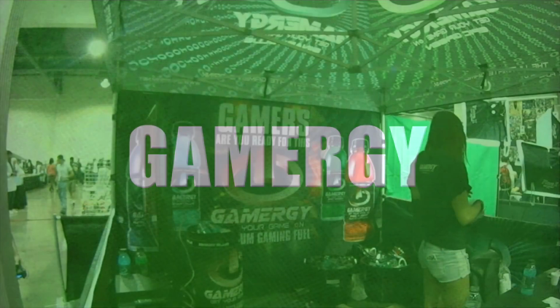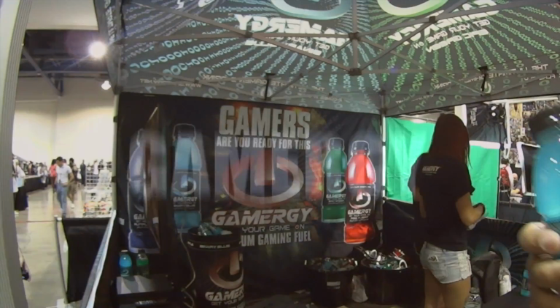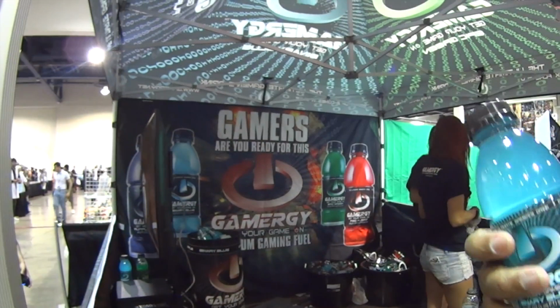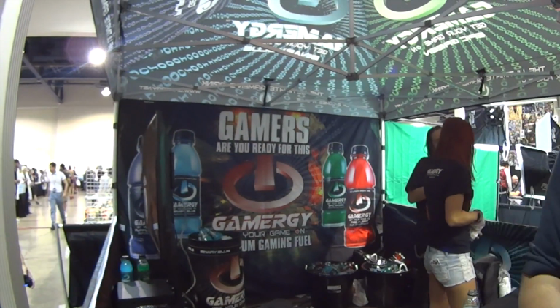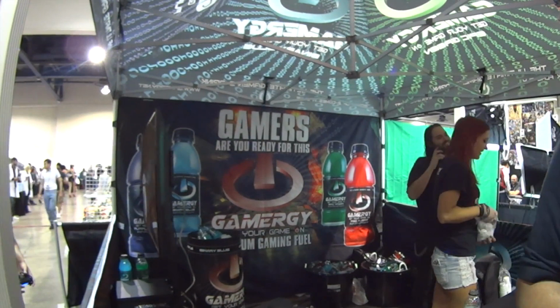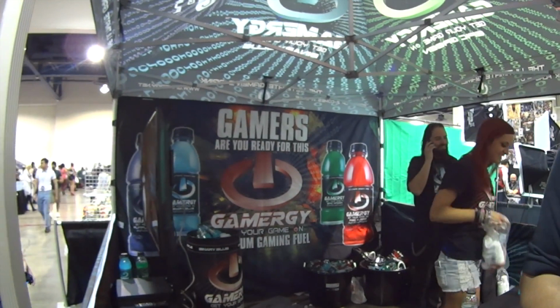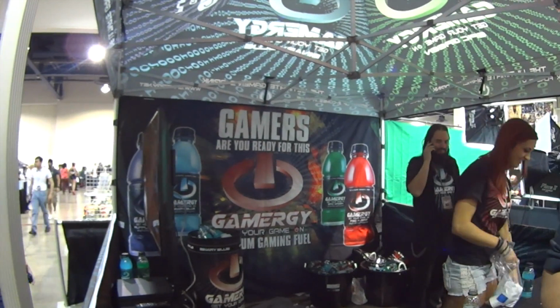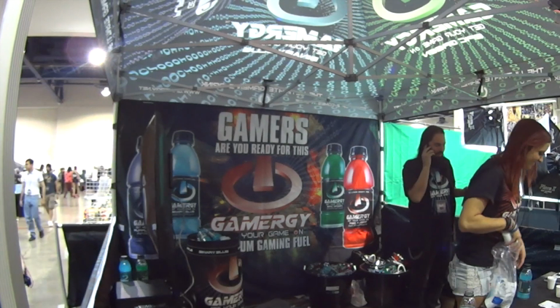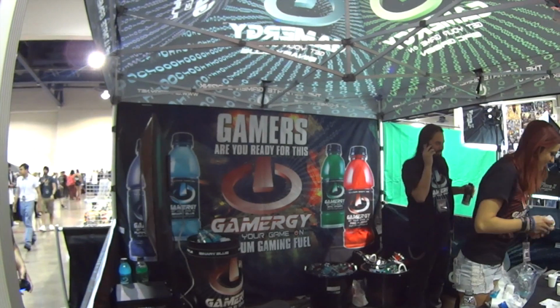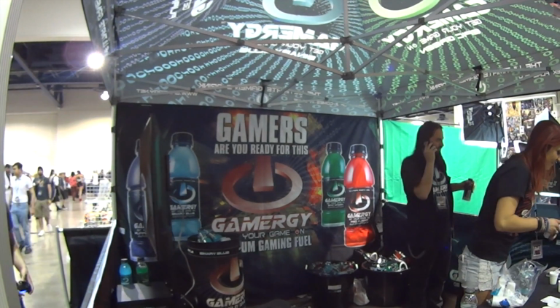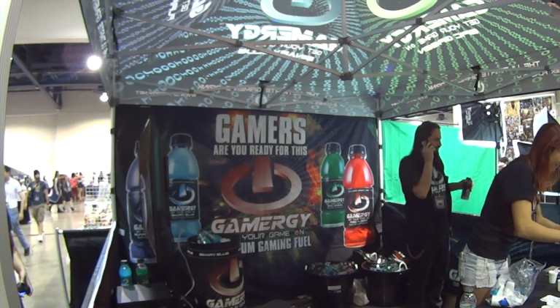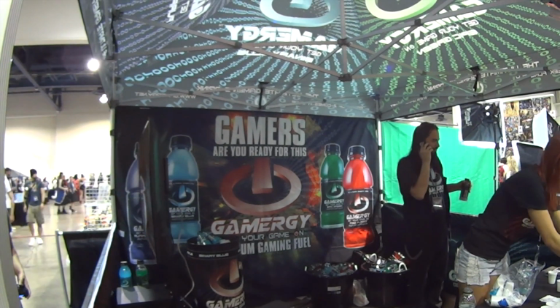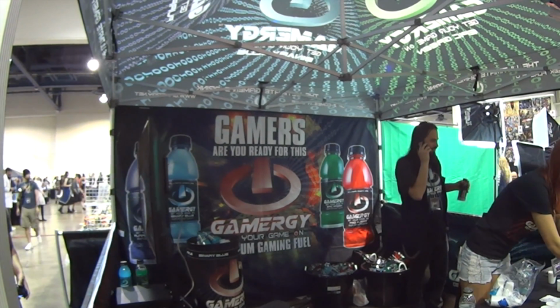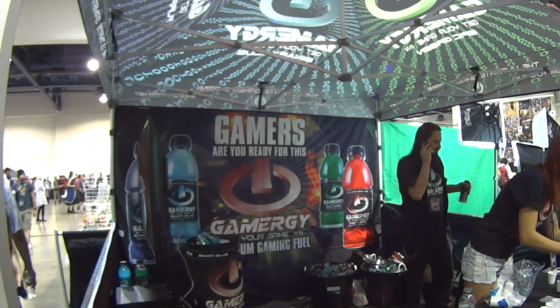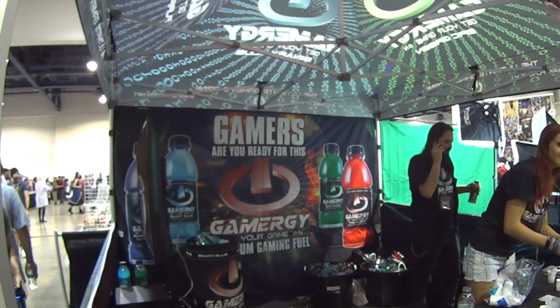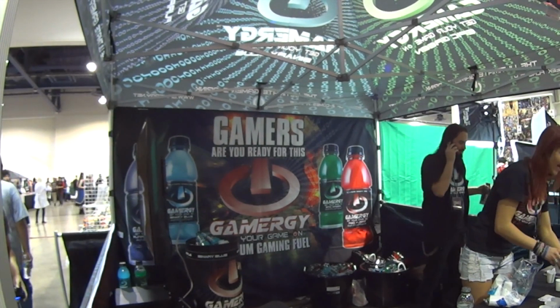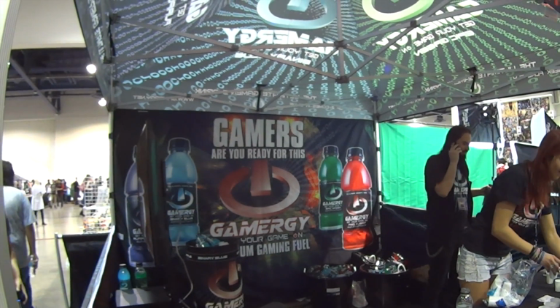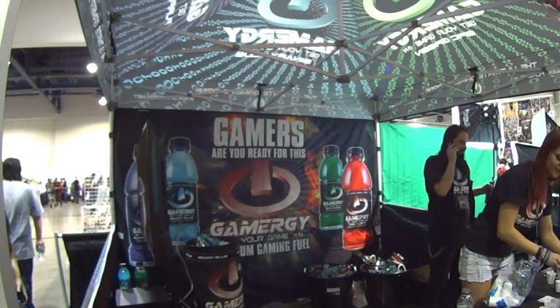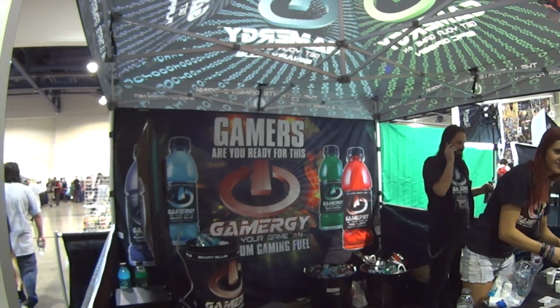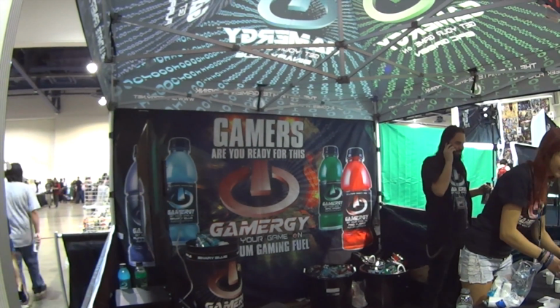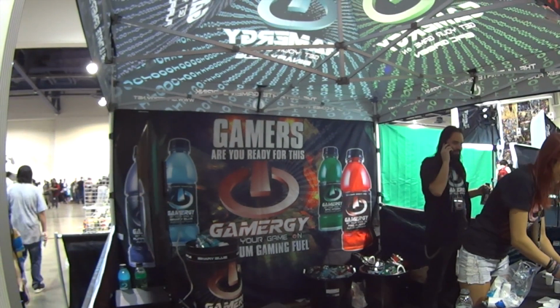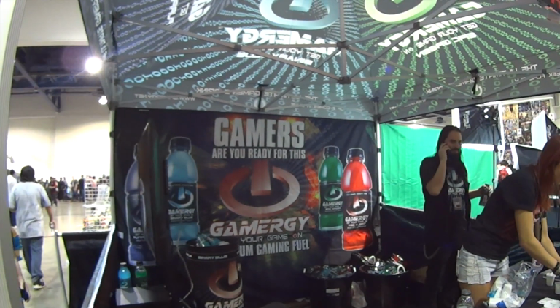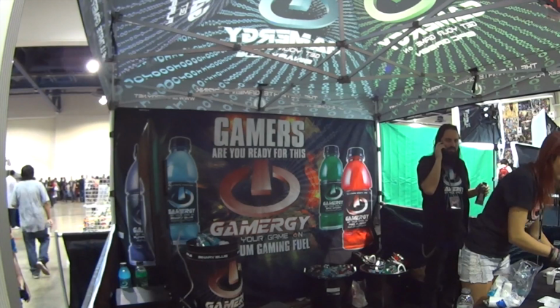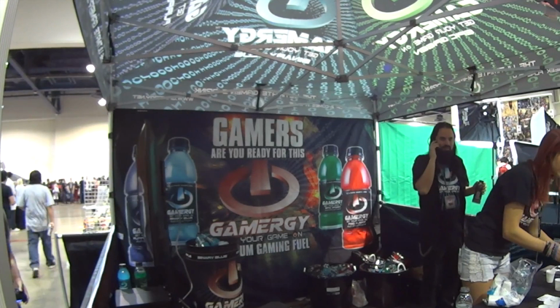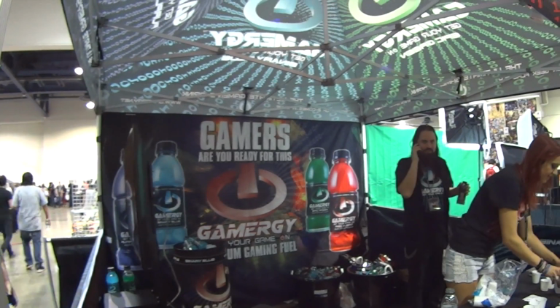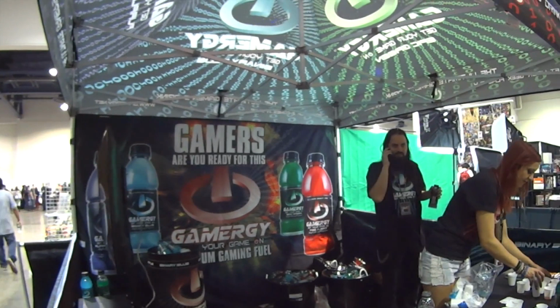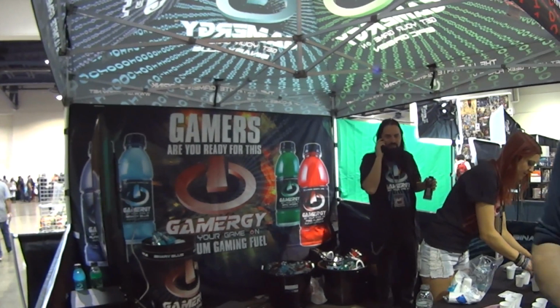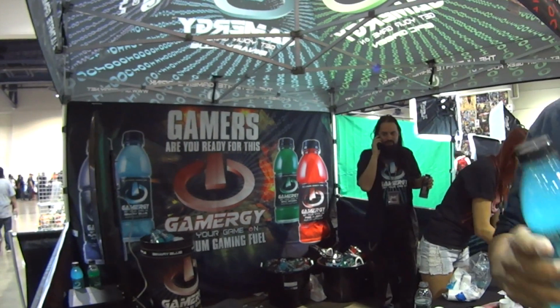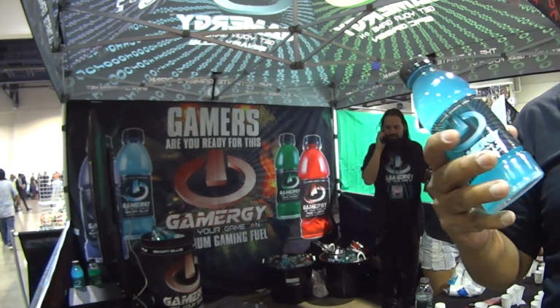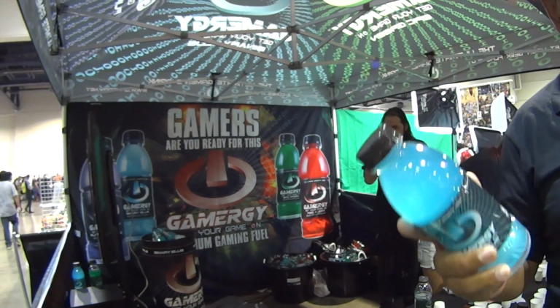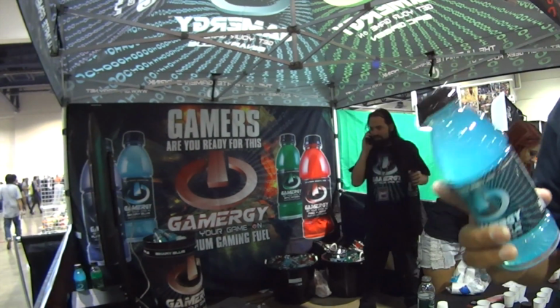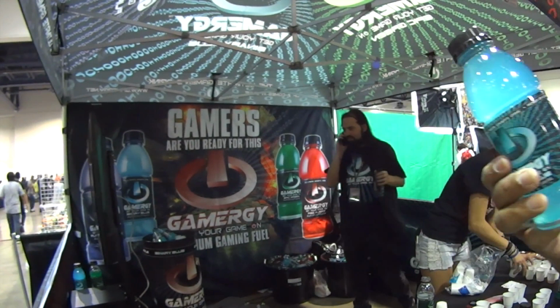All right, this is Joey with Geekadoras. I'm here at the Gamergy booth — Energy for Gamers. It's called Gamergy.